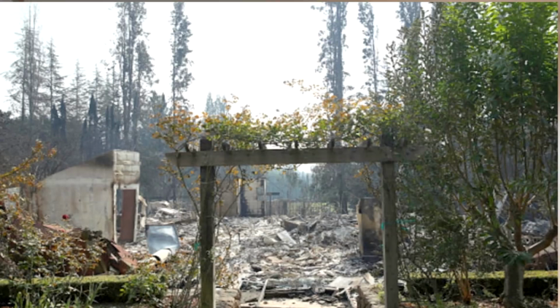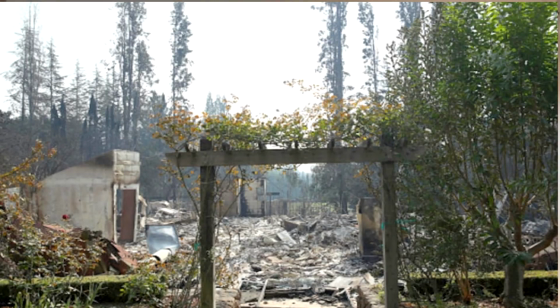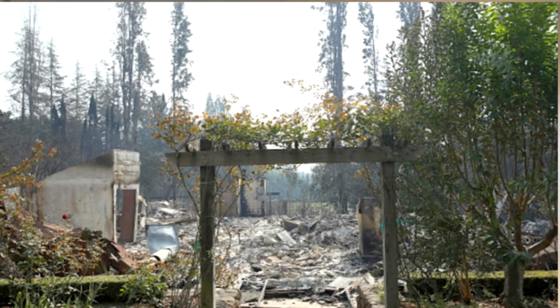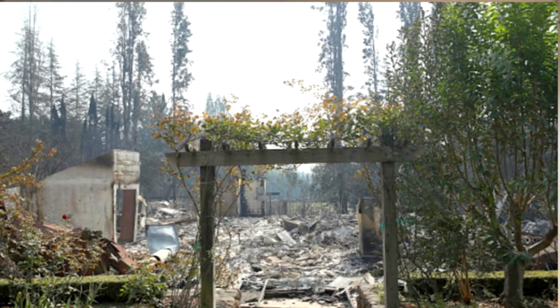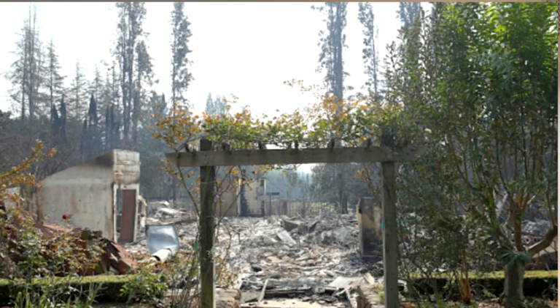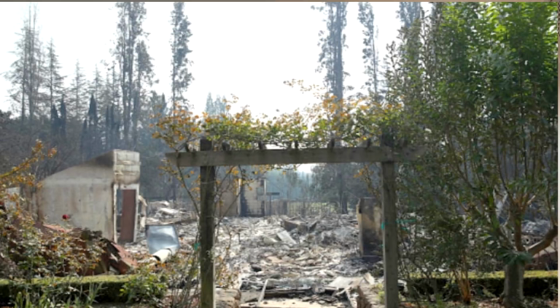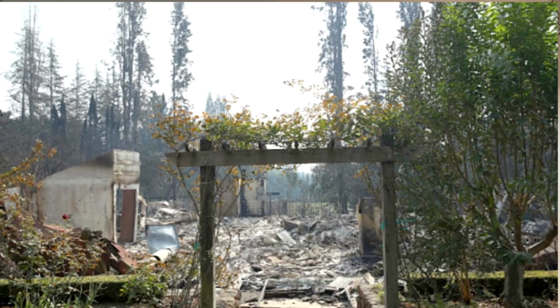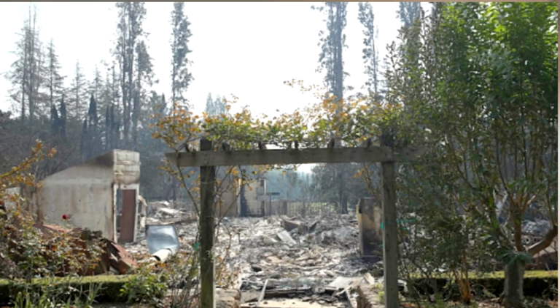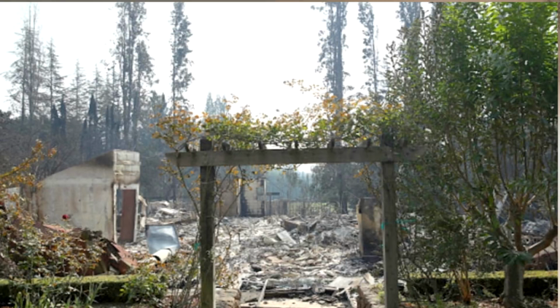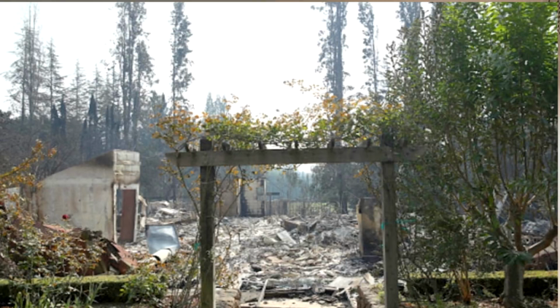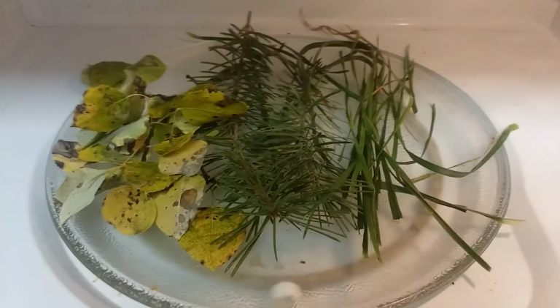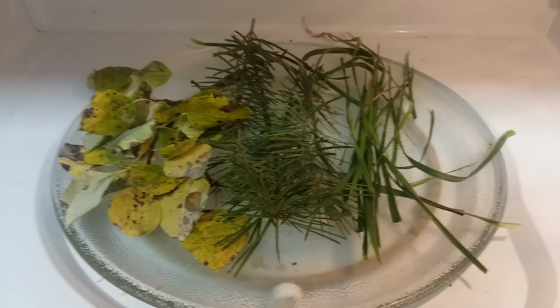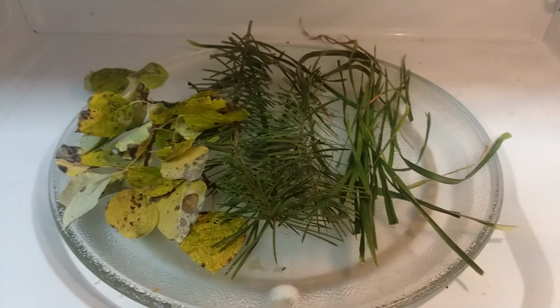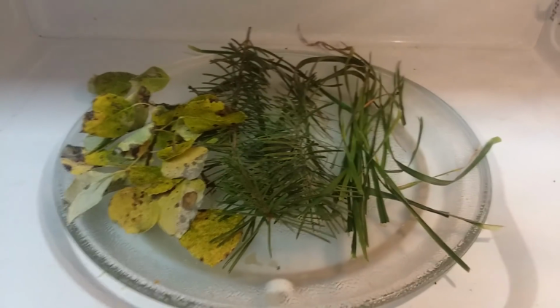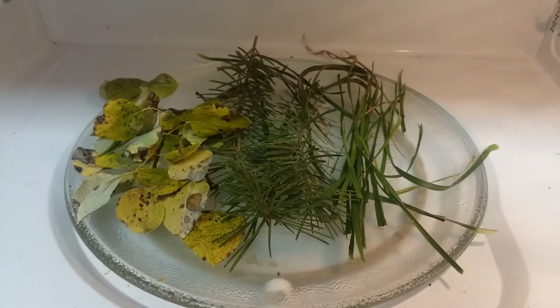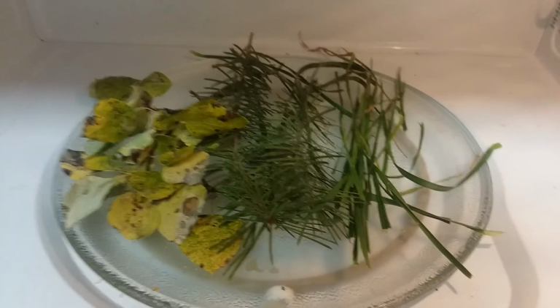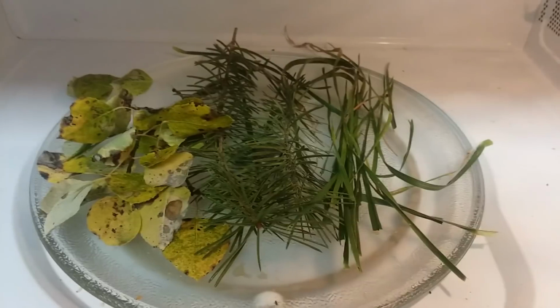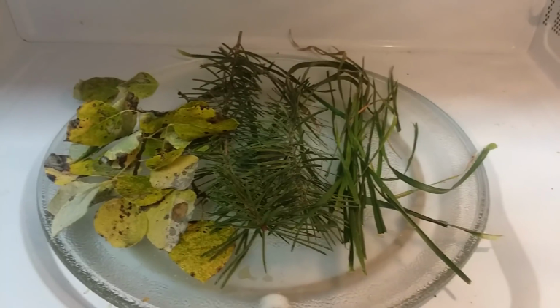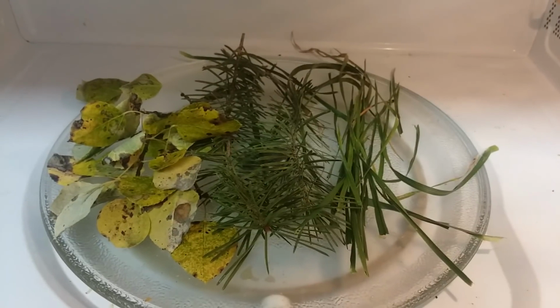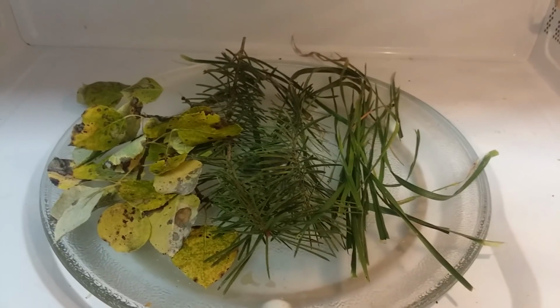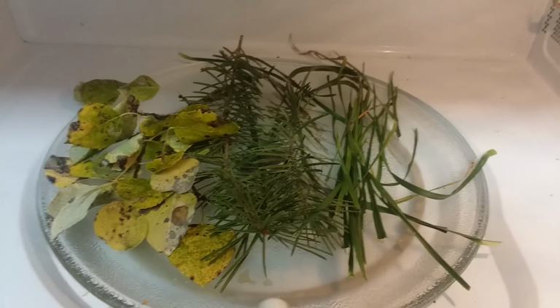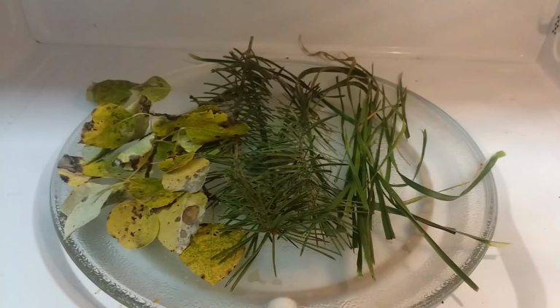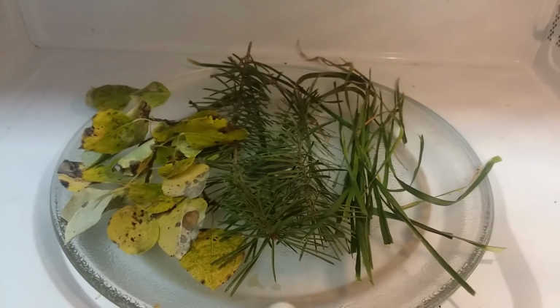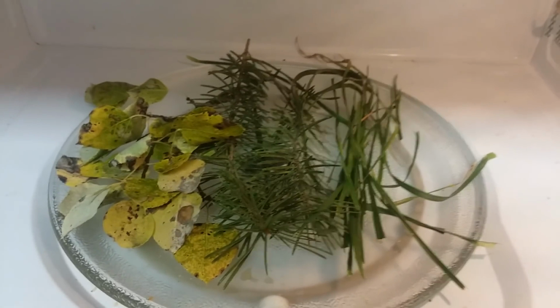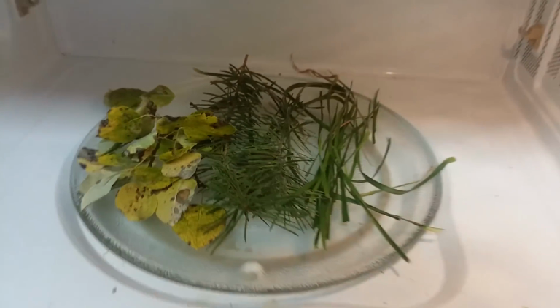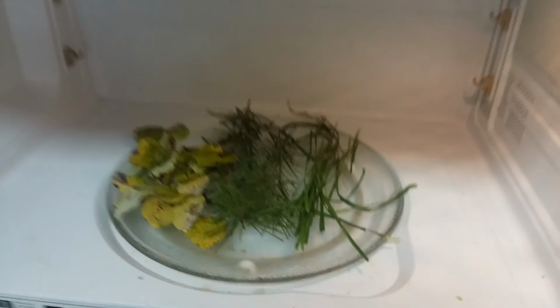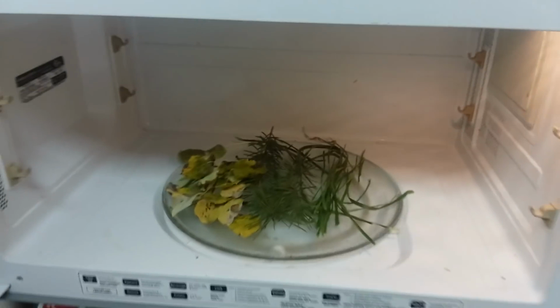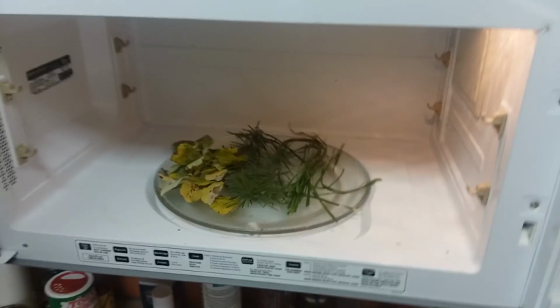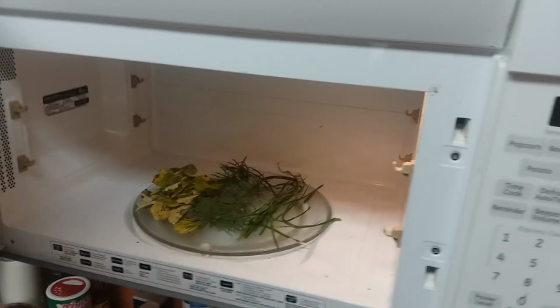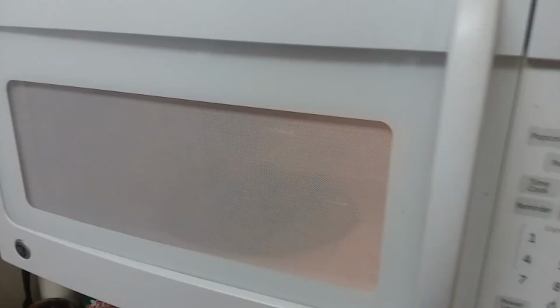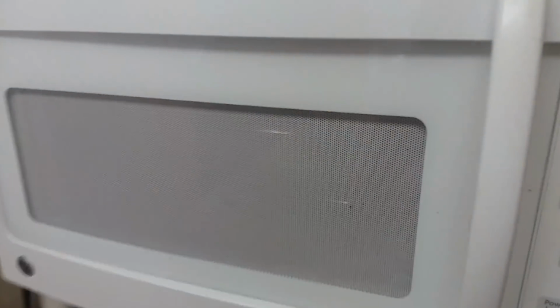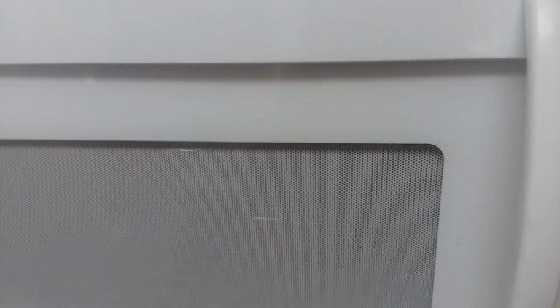What's up friends? Max Munger with a quick update for Wake-Up News about the California fires. I'm going to nuke these materials — some normal grass, some pine boughs, and some aspen leaves. You can see those leaves are already kind of dried out. It's fall here in Wyoming, where I'm reporting from.